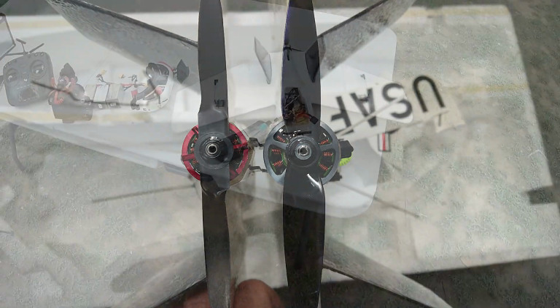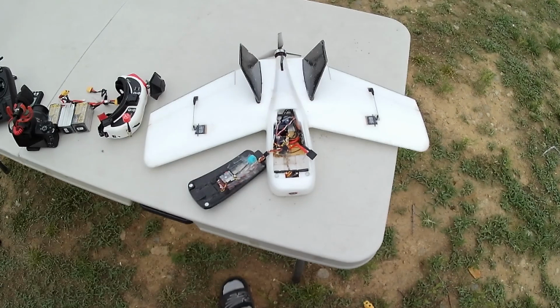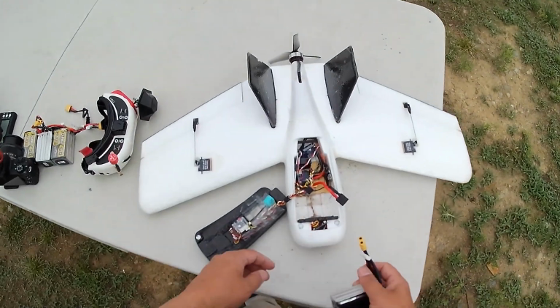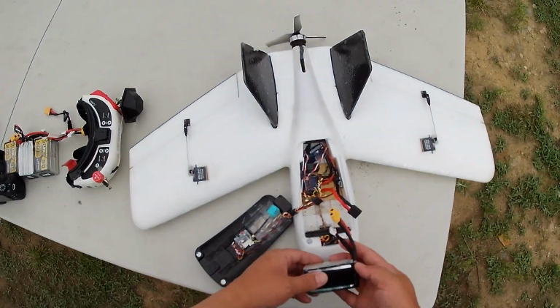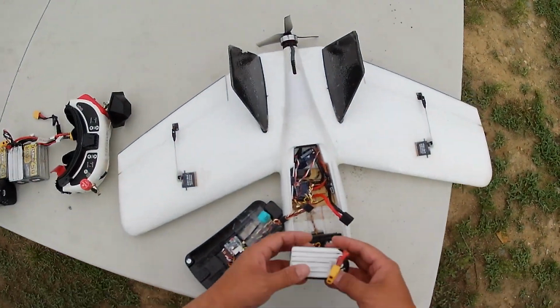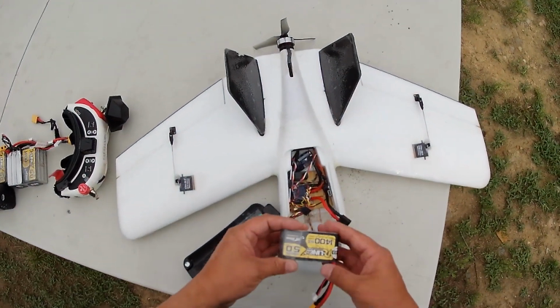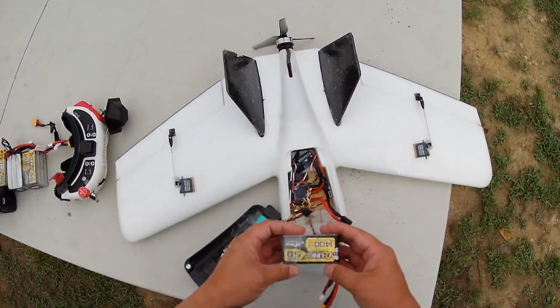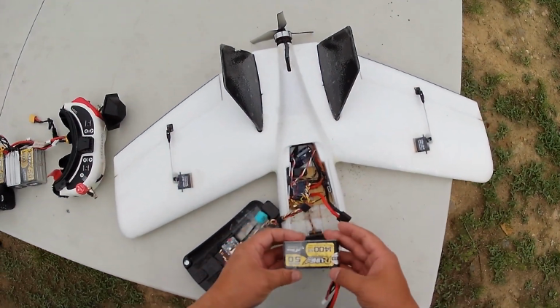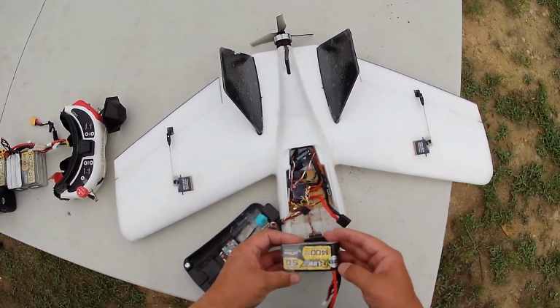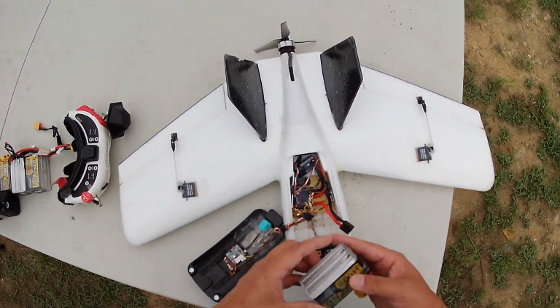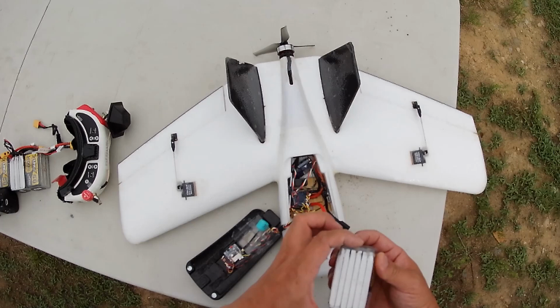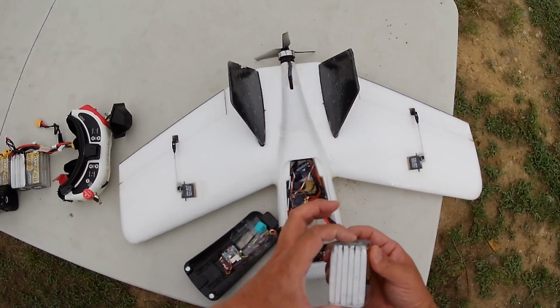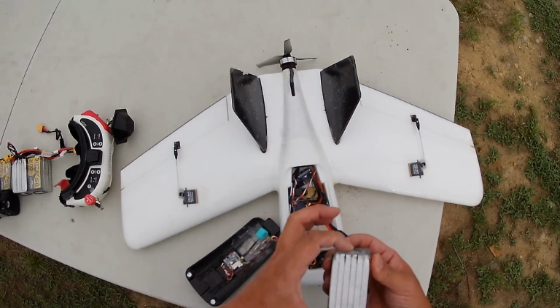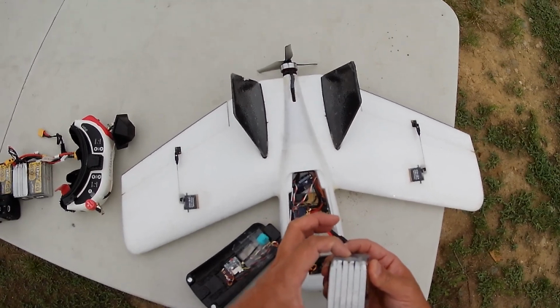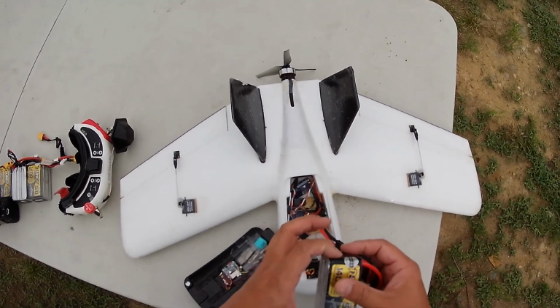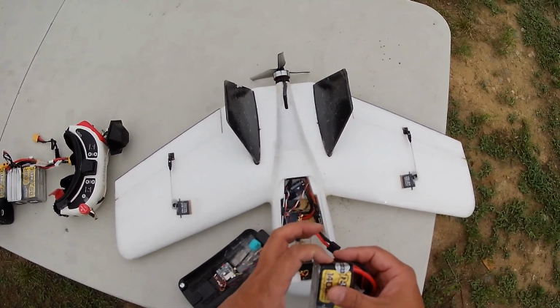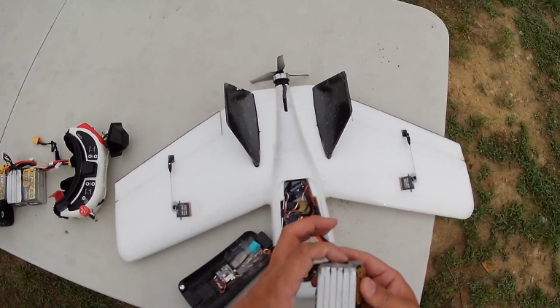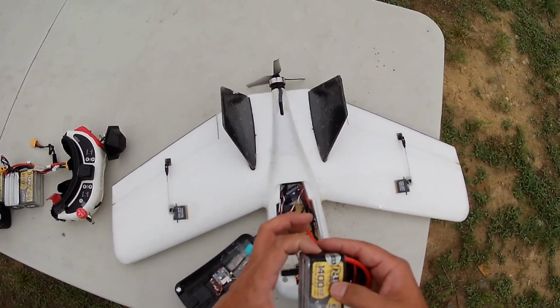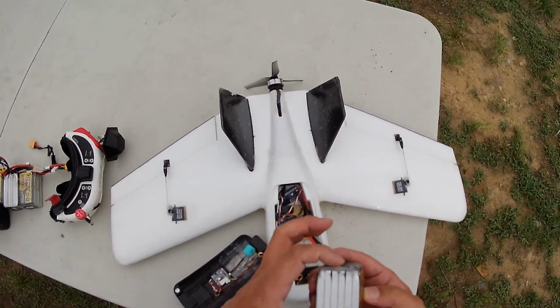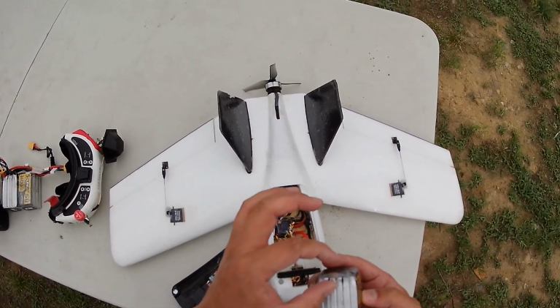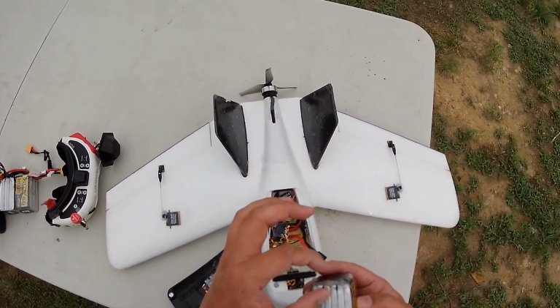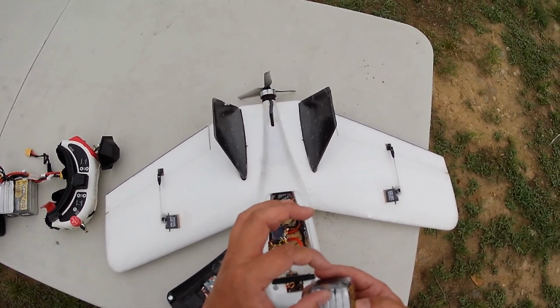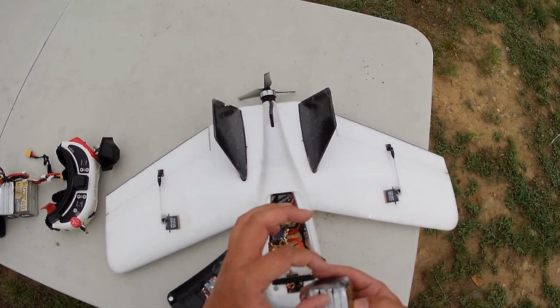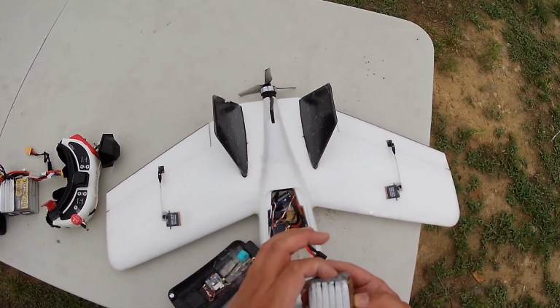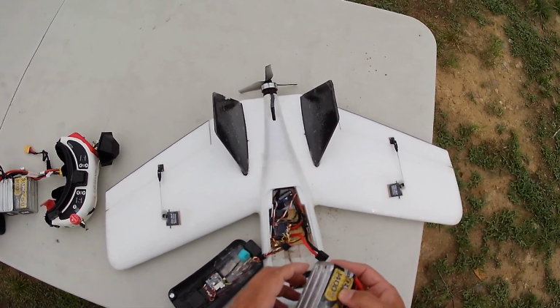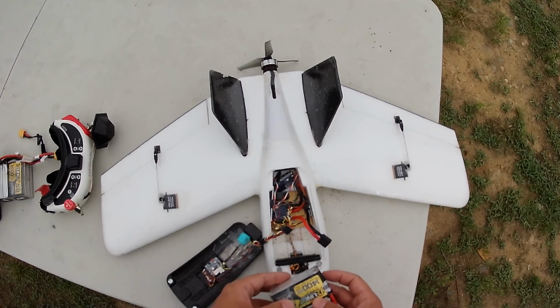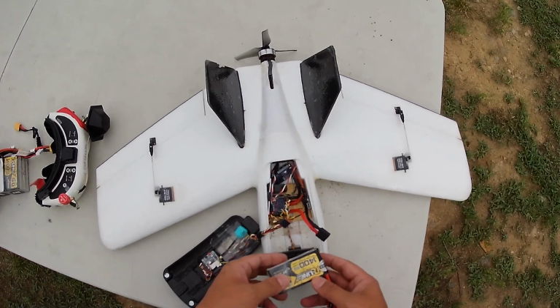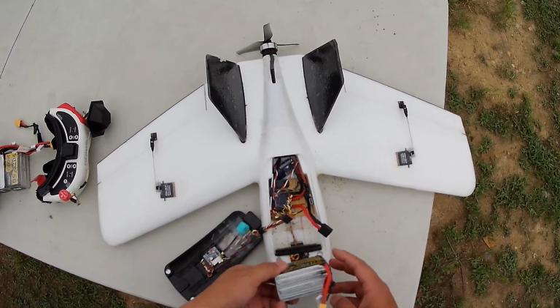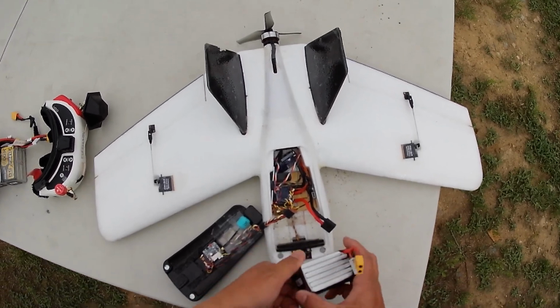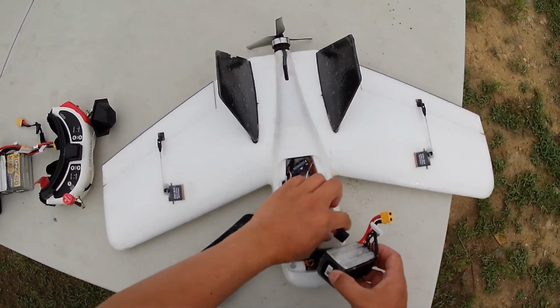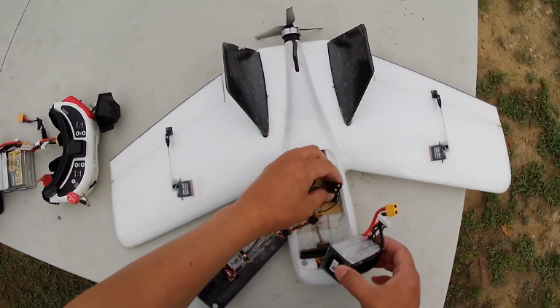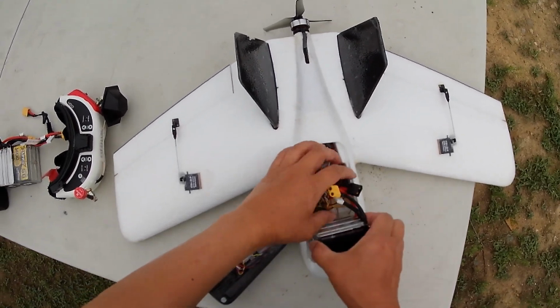I think there is no FPV wing as attractive as the DART in the current market. I wish that EMAX would re-release the DART. Thanks for watching. See you again.